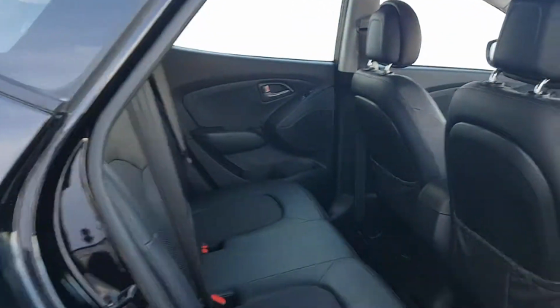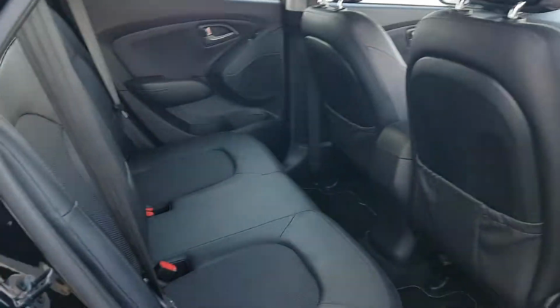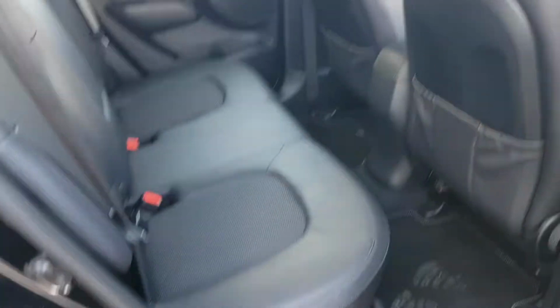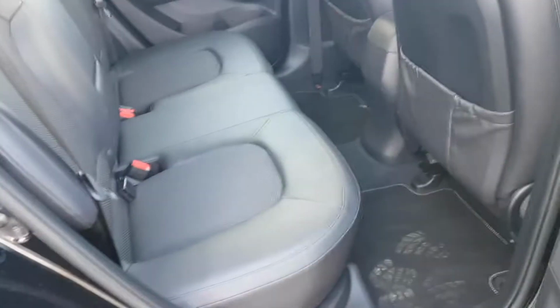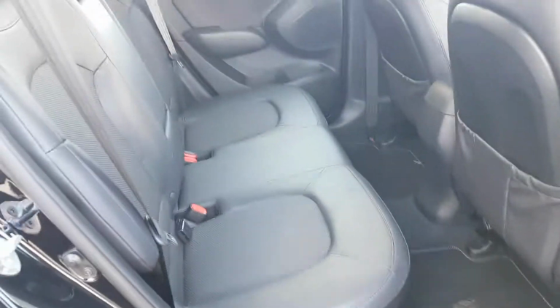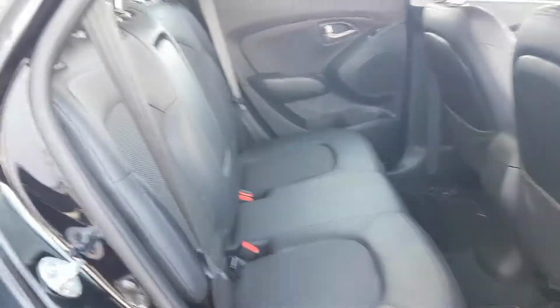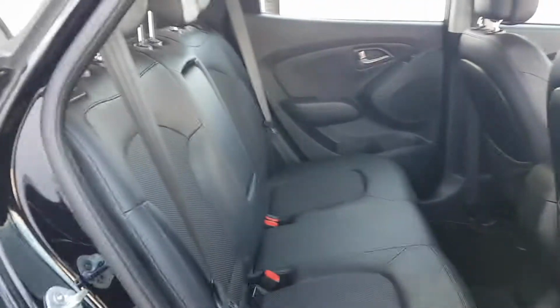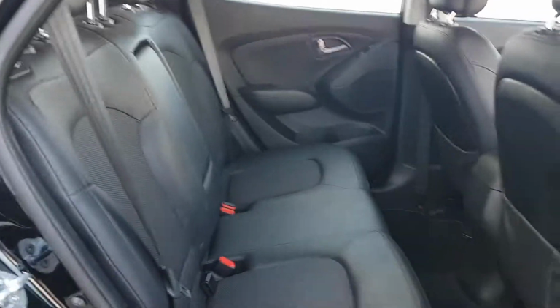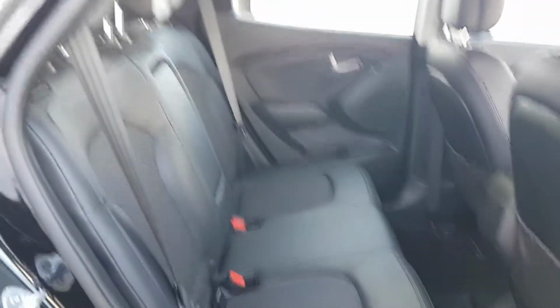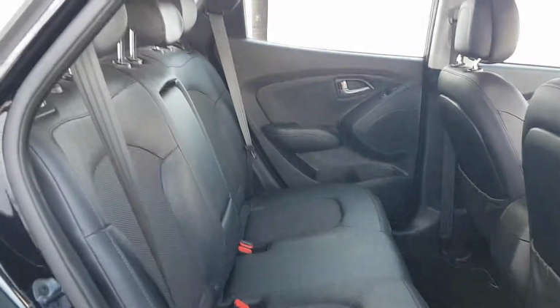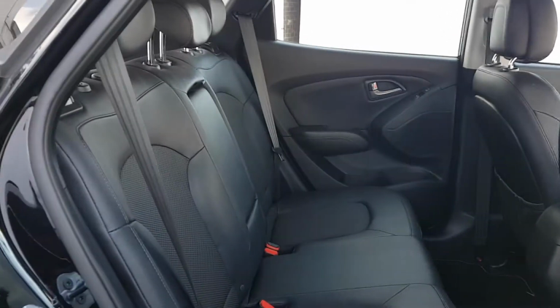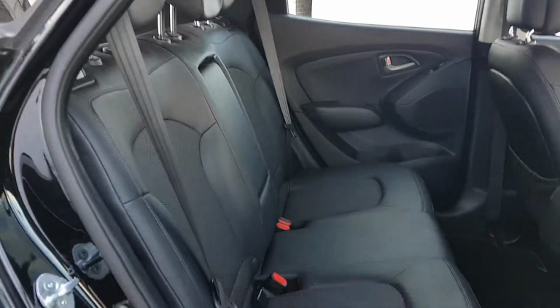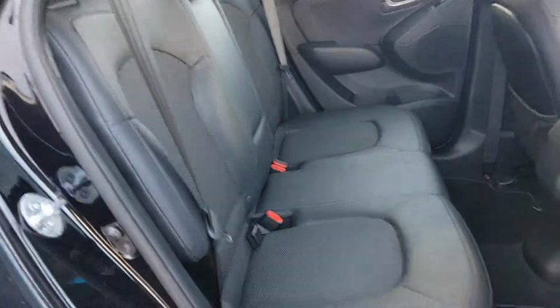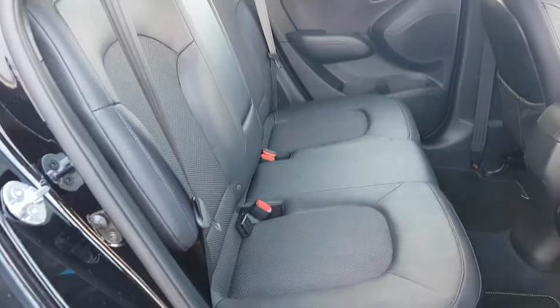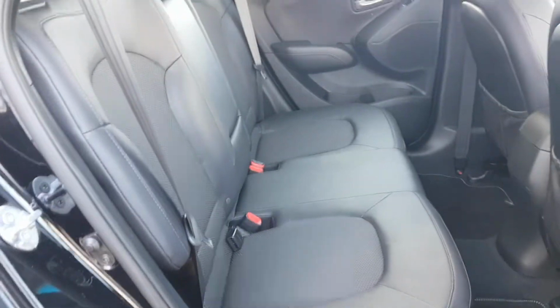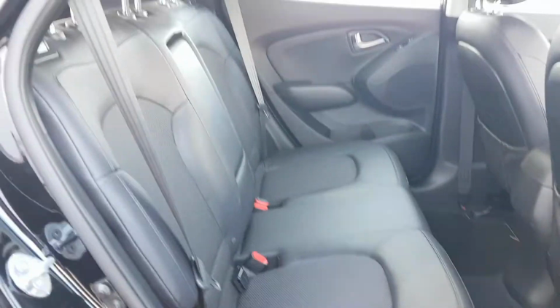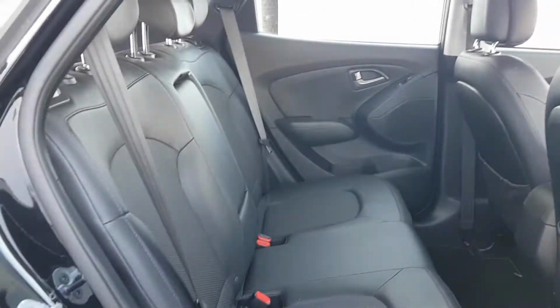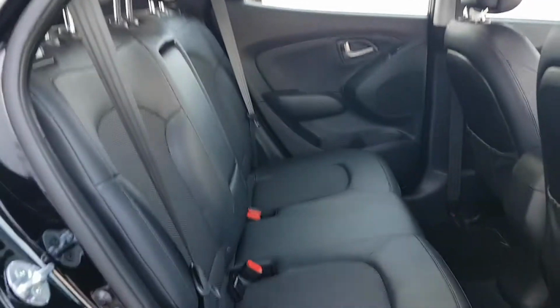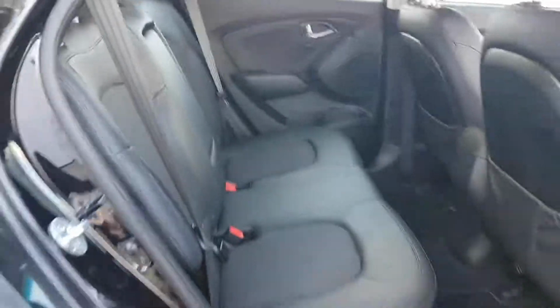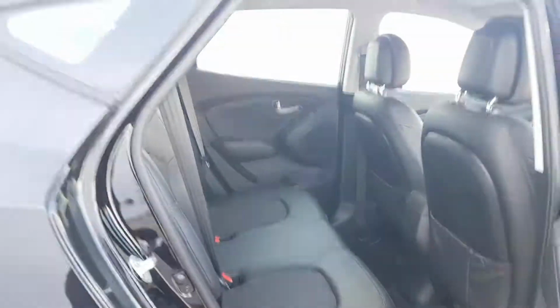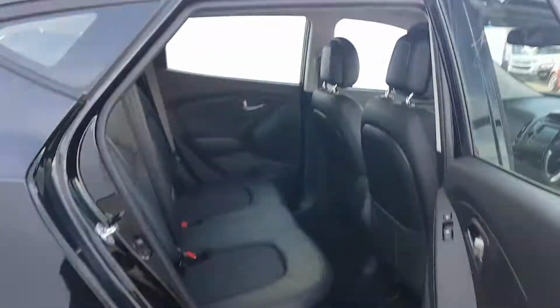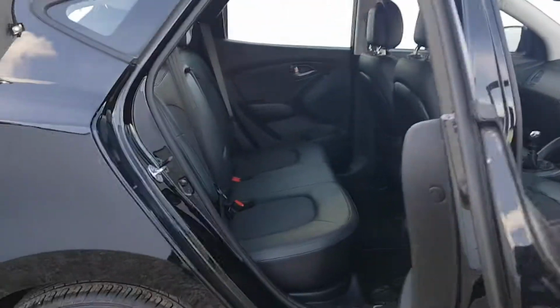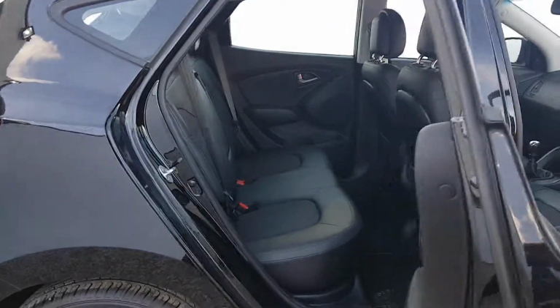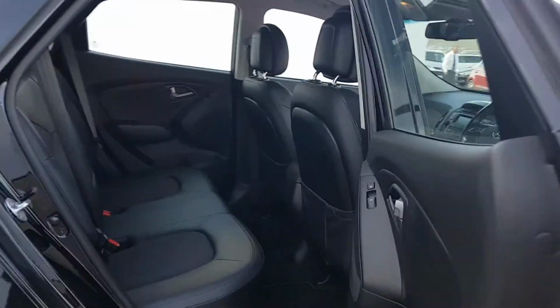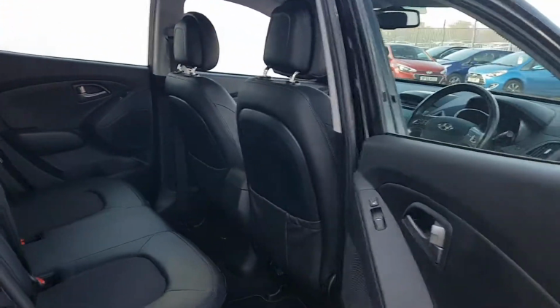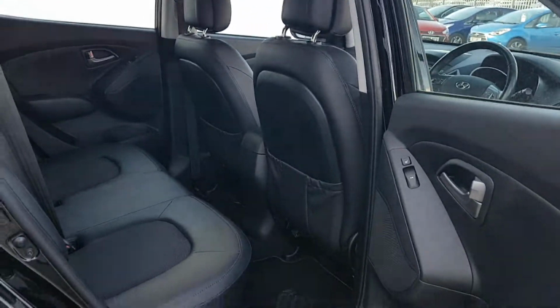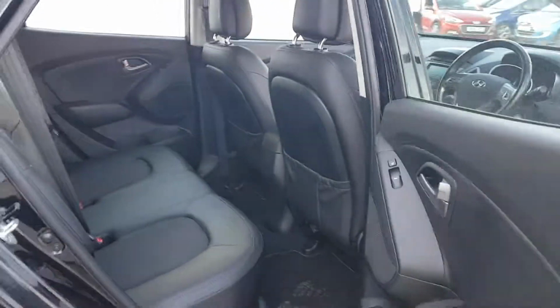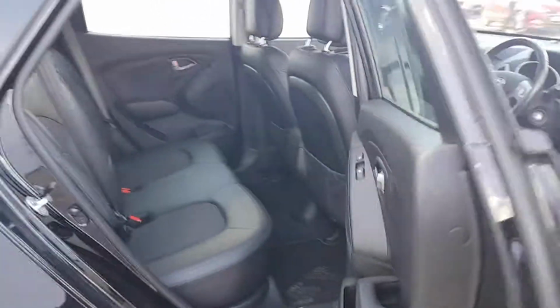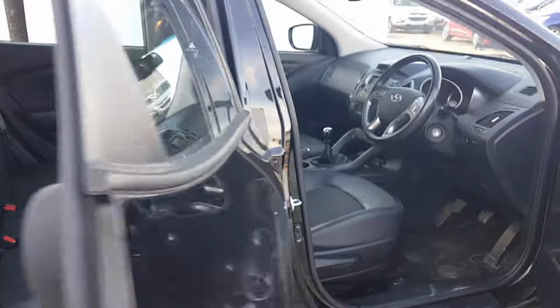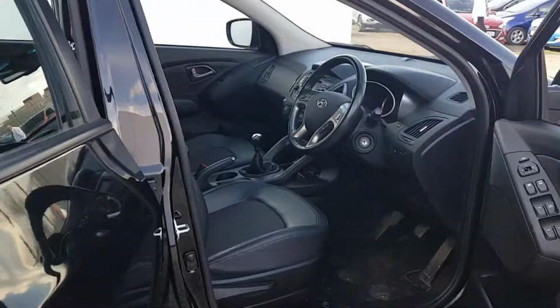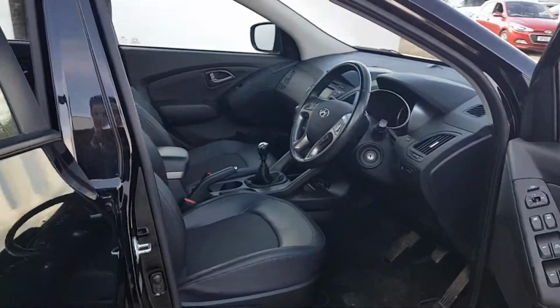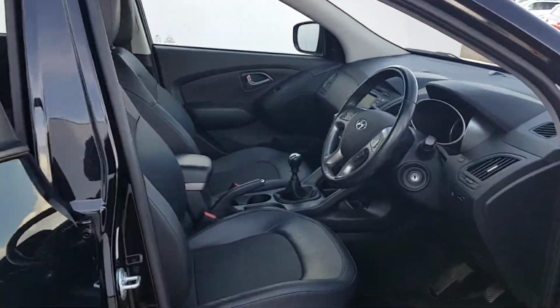In the back, again fantastic boot space, fantastic legroom, also a part leather interior, lots of space for a family in the back there. Rear heated seats is a massive selling point for the younger ones.